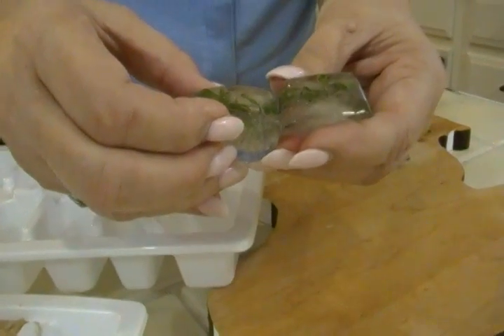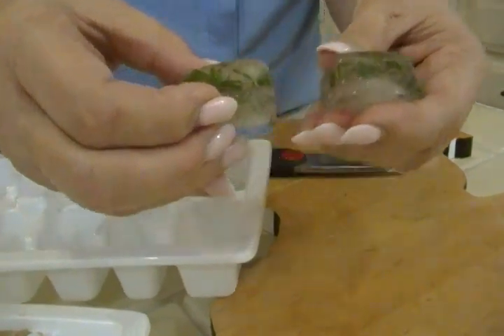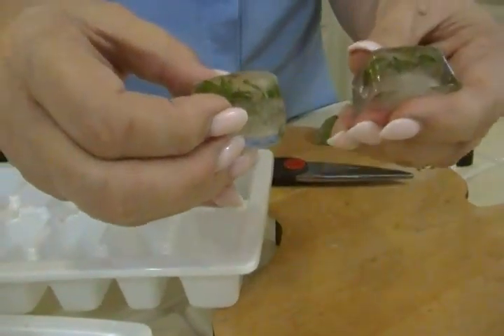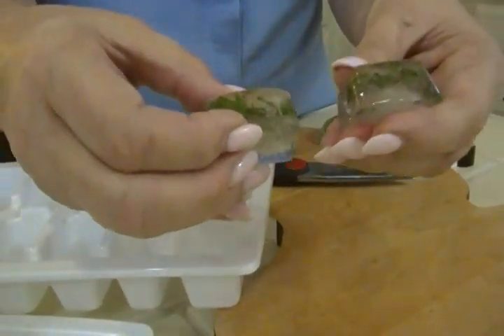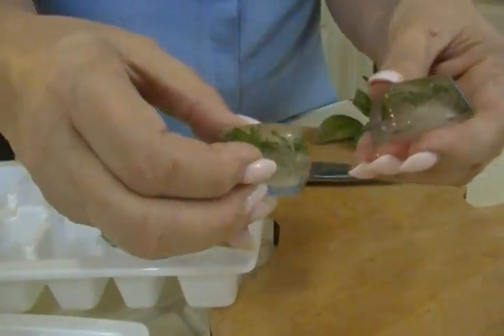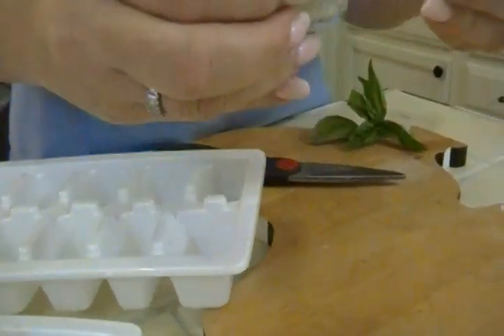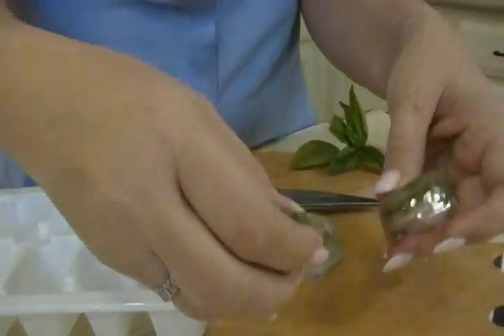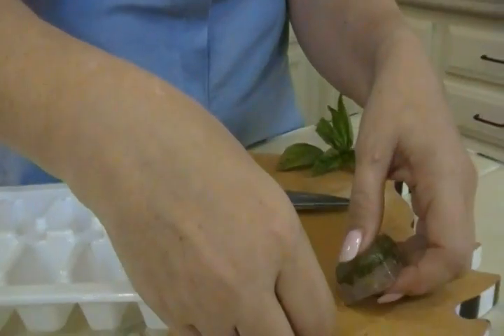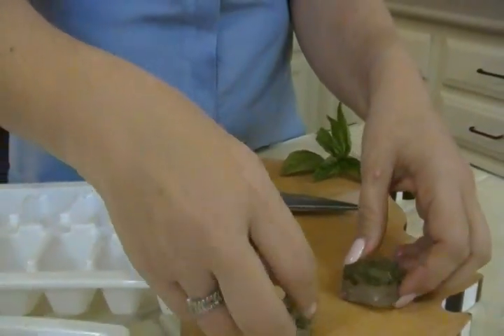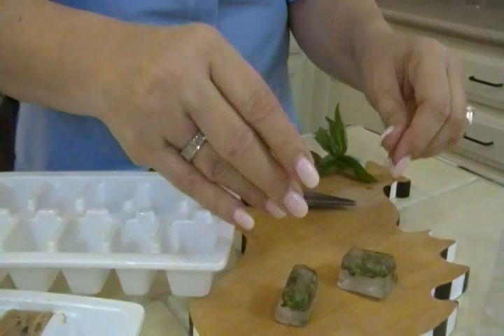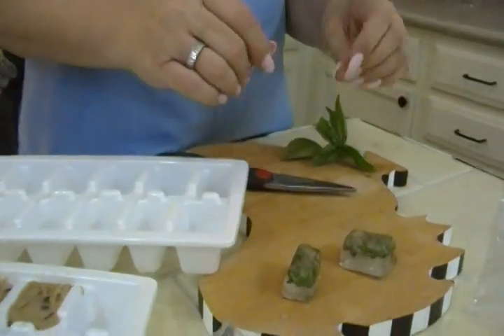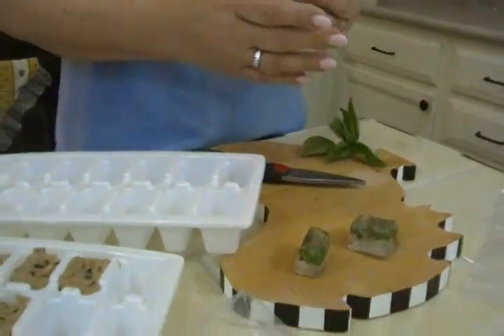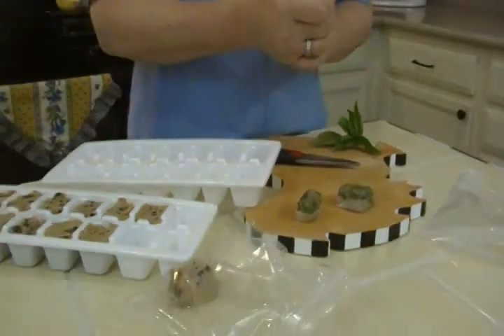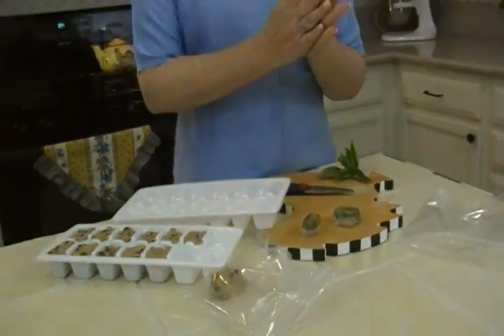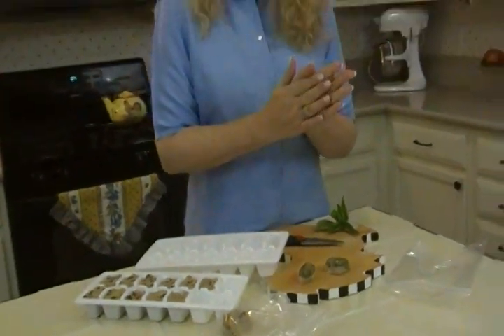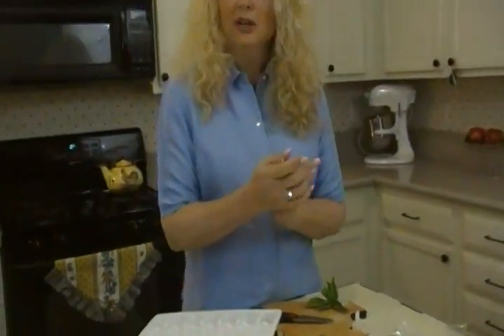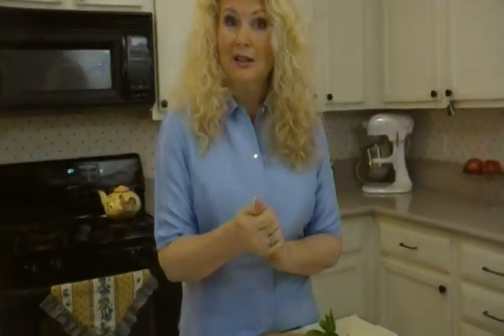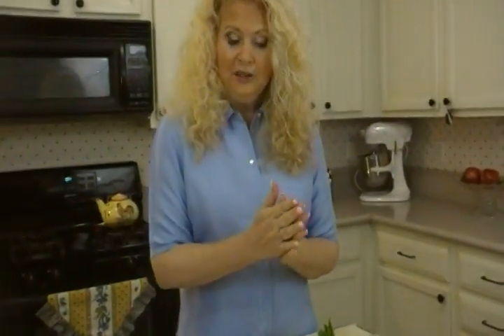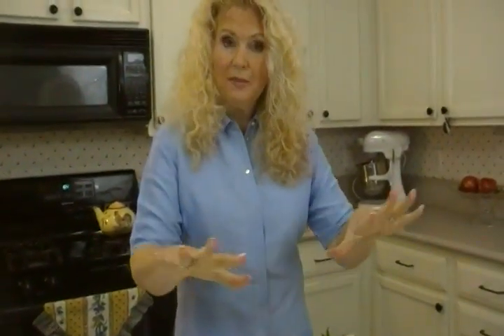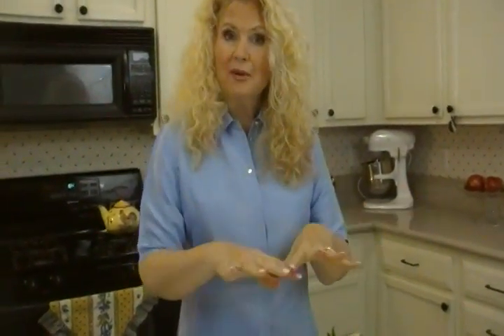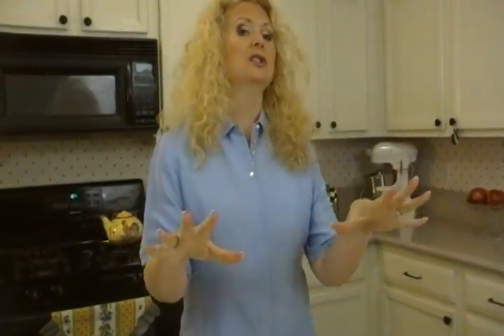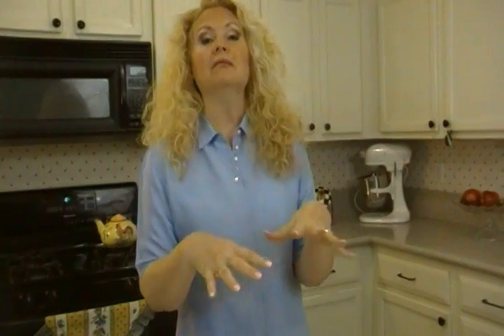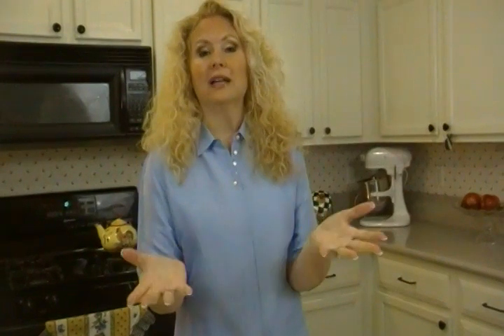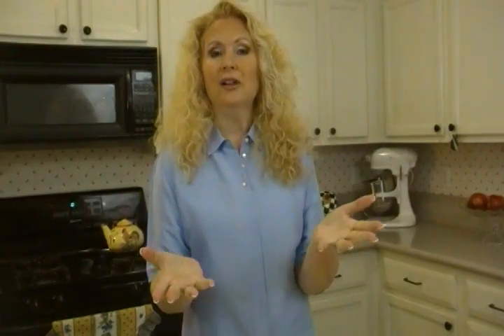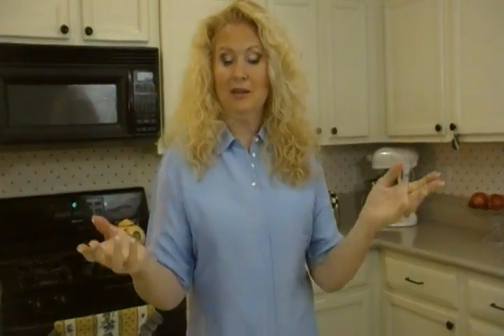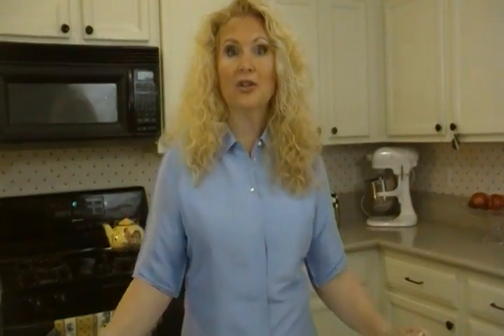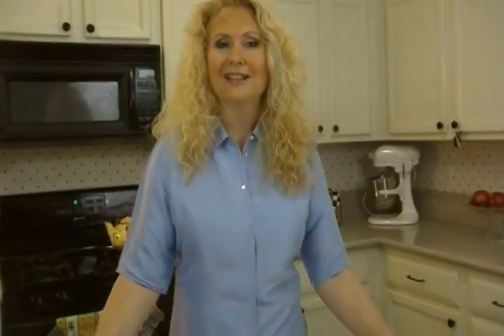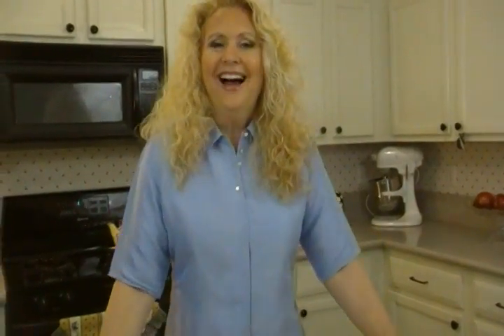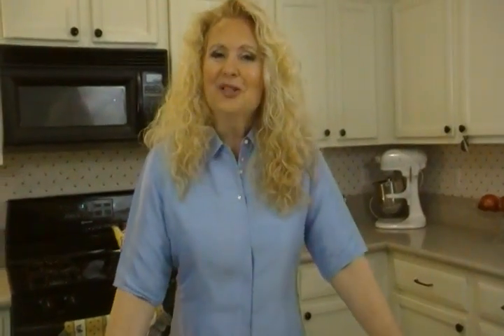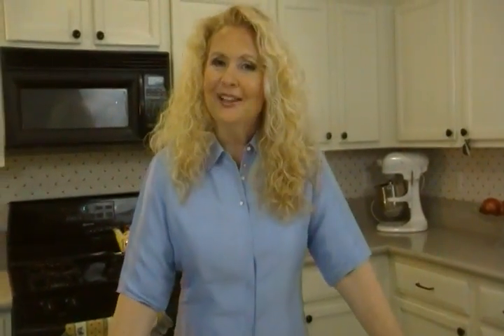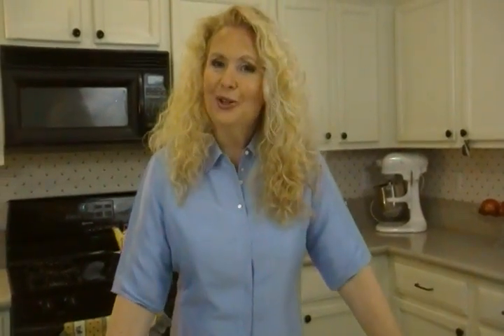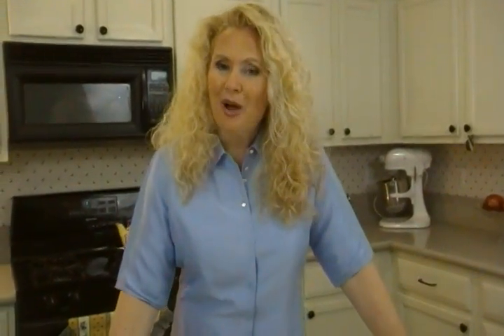Then you've got nice fresh herbs in a jiffy. You can also freeze them in oil, like olive oil or coconut oil, if you want to make some kind of dish that you'd like to have oil with. It works great. I'm Joni Hilton, your YouTube mom.